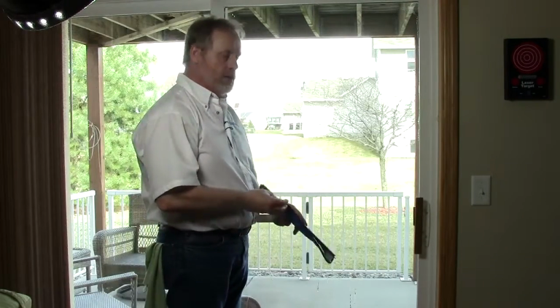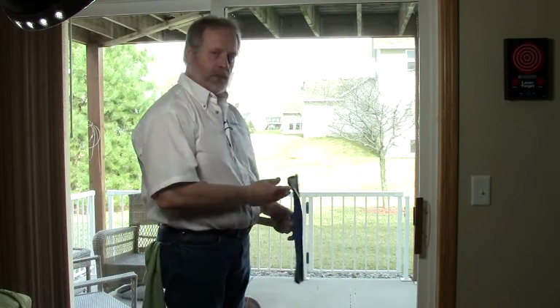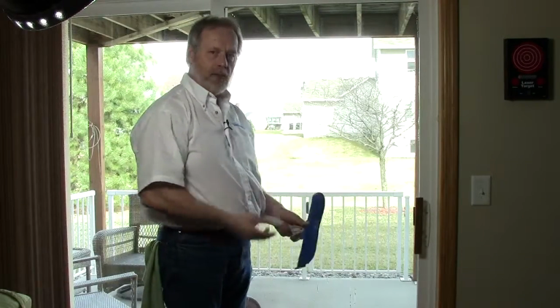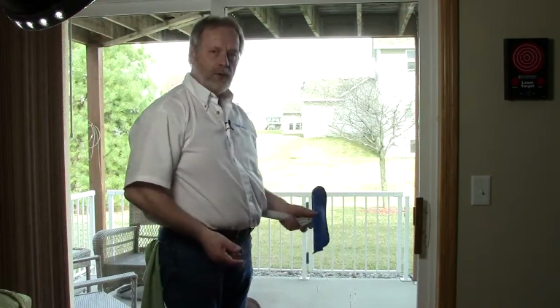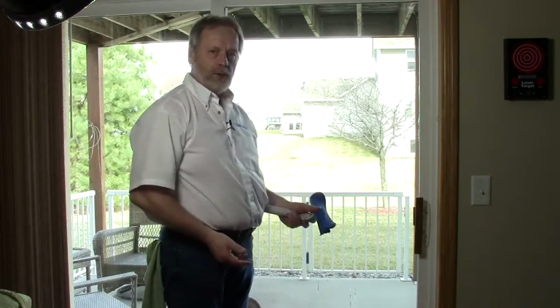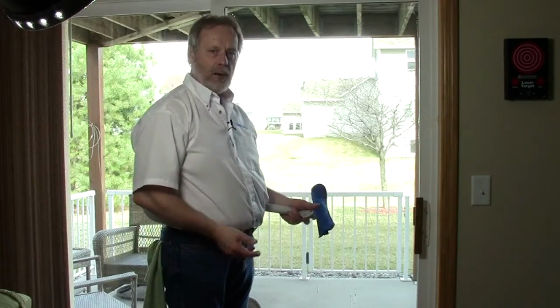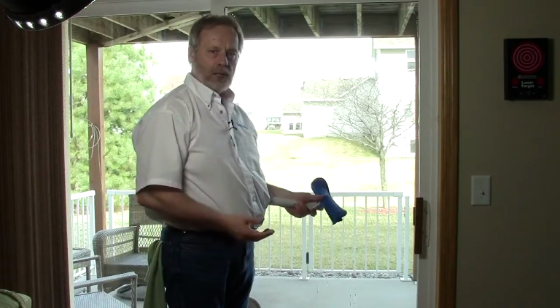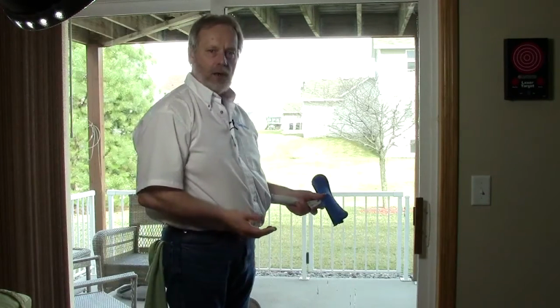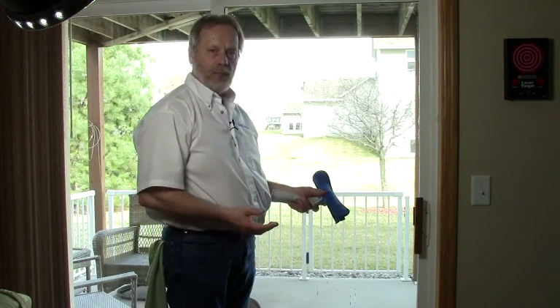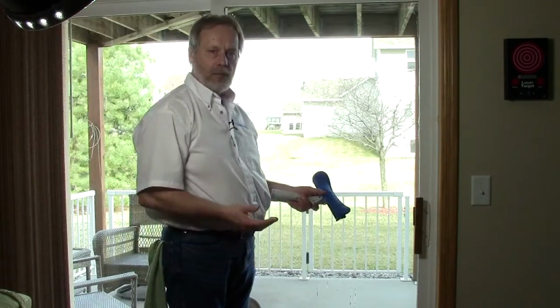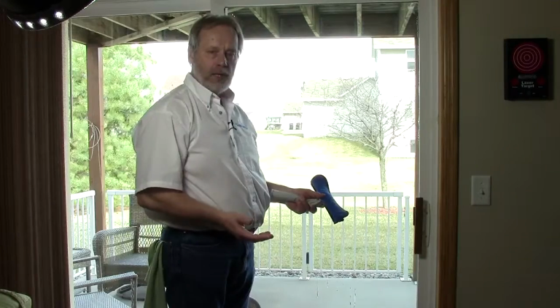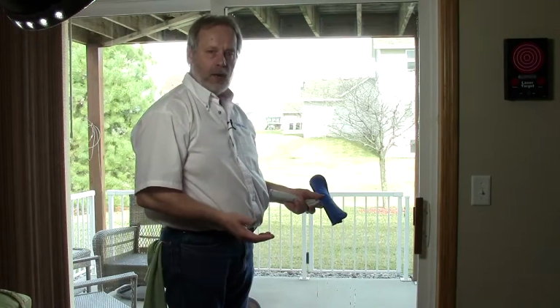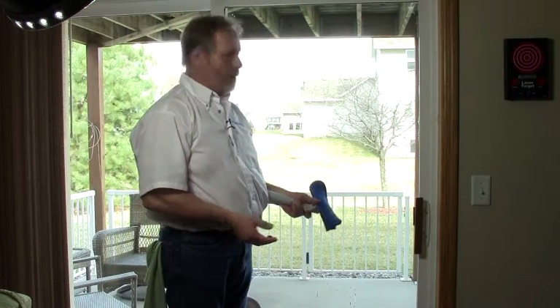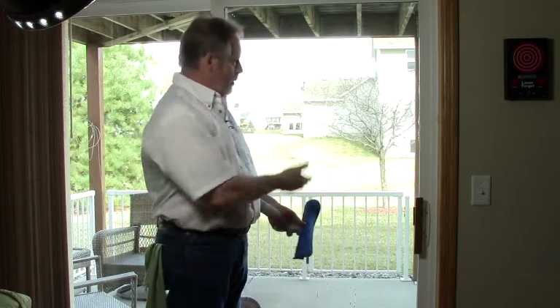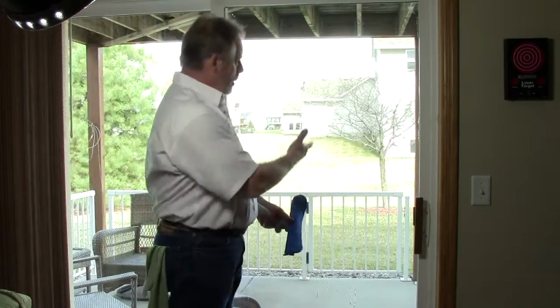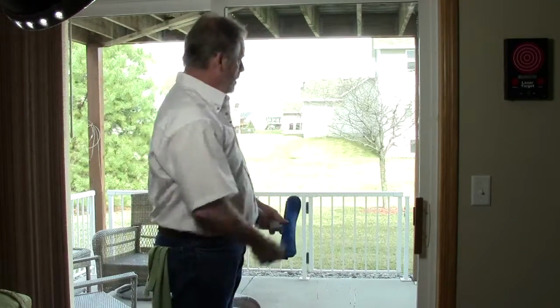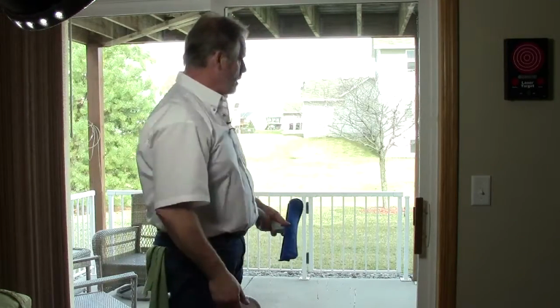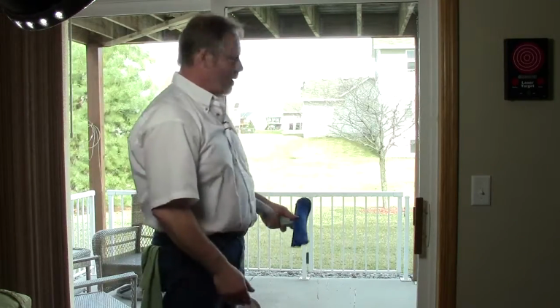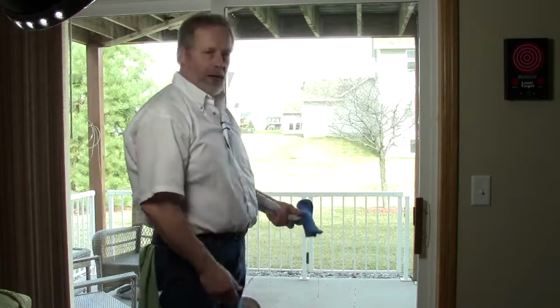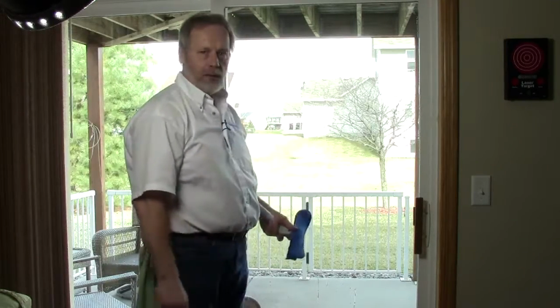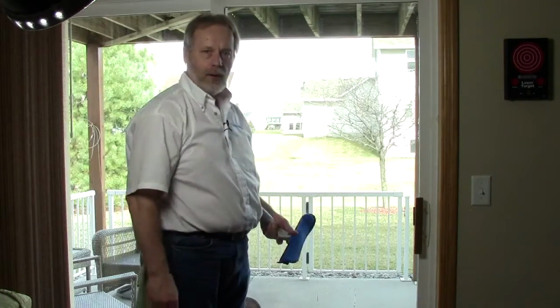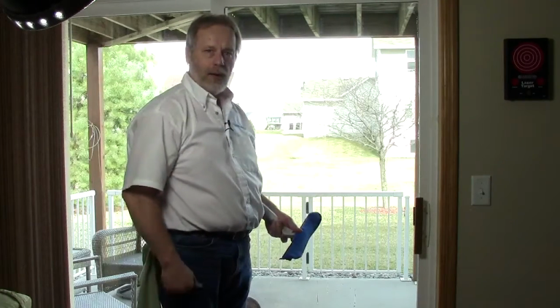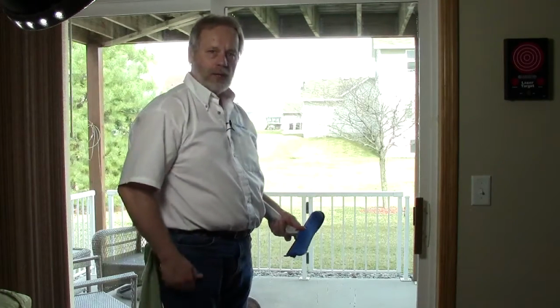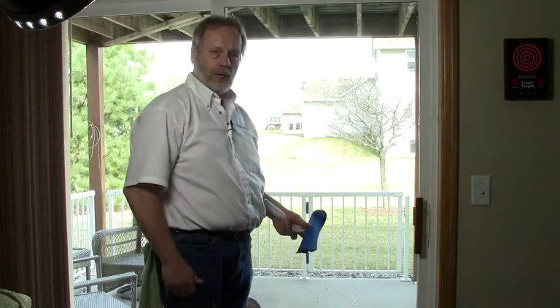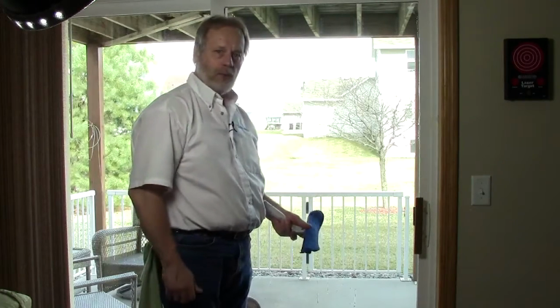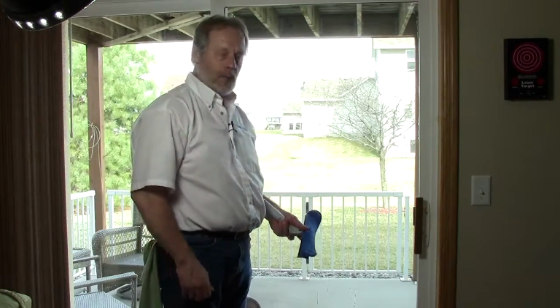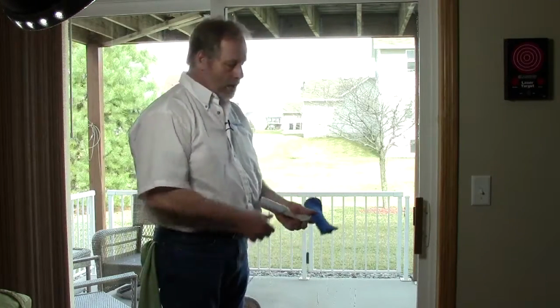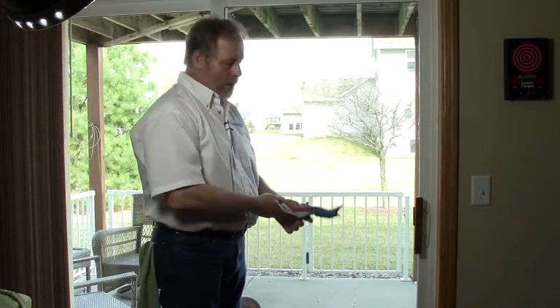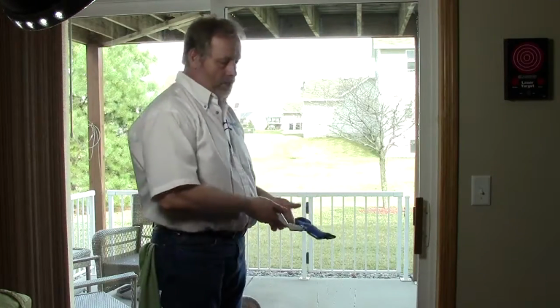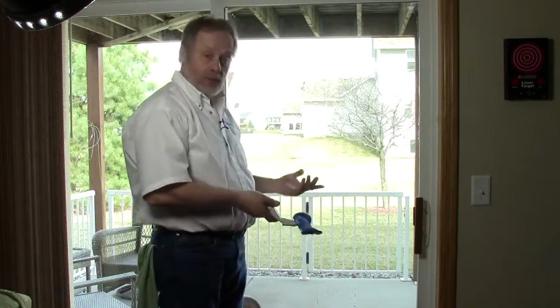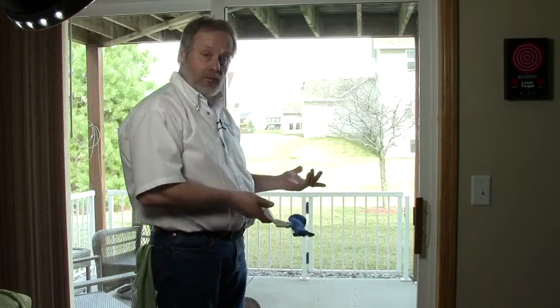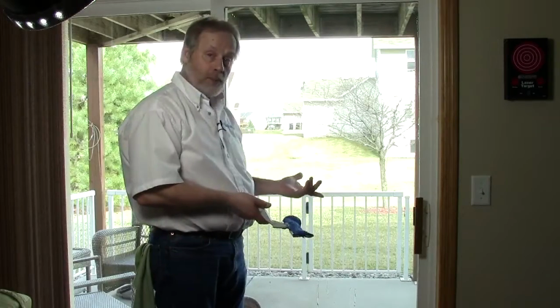It doesn't matter if you're doing a partition in an office building or if you're doing something like this — we've got a patio door at a residential home. It's pretty simple.